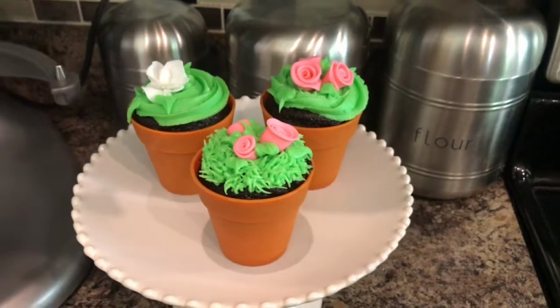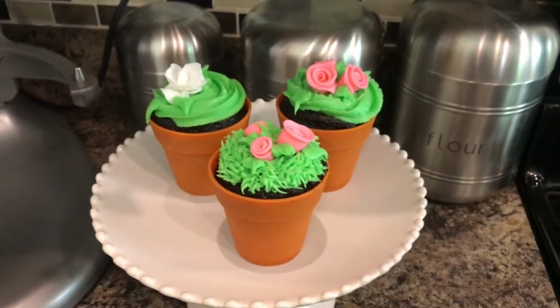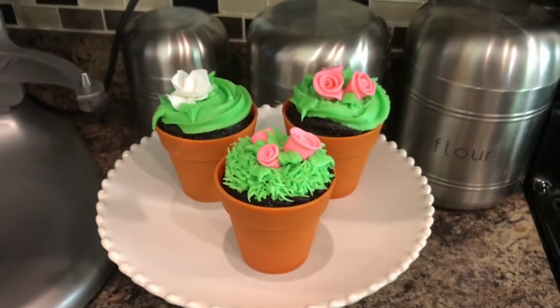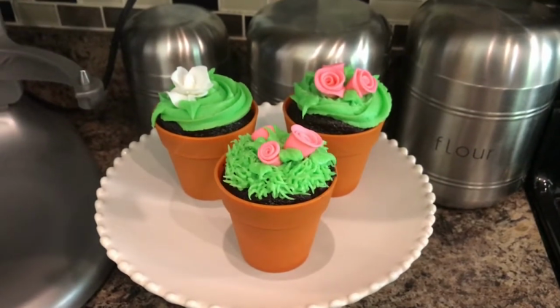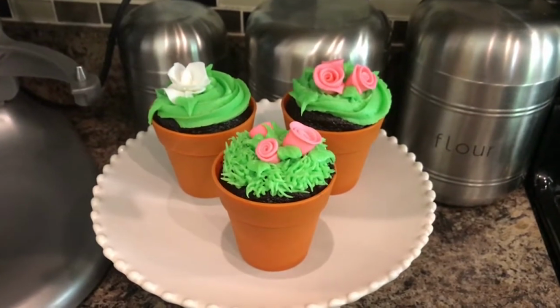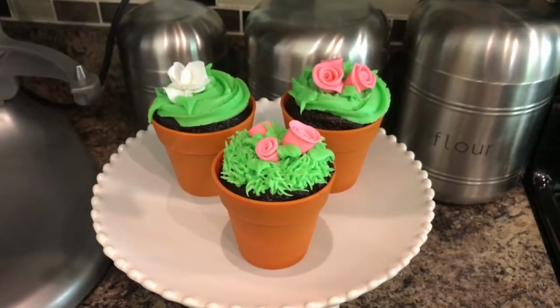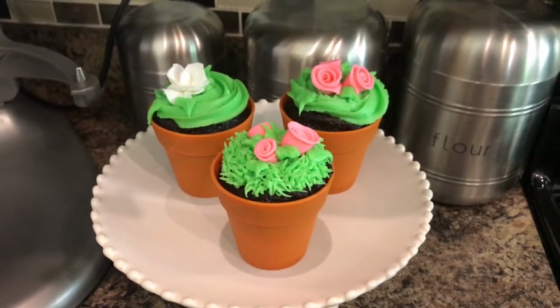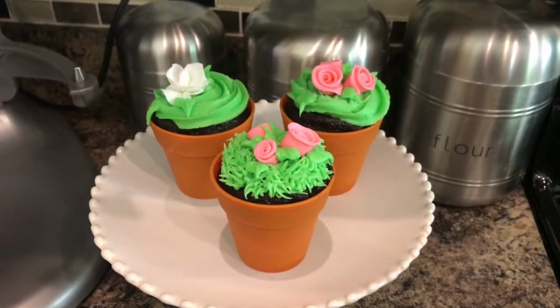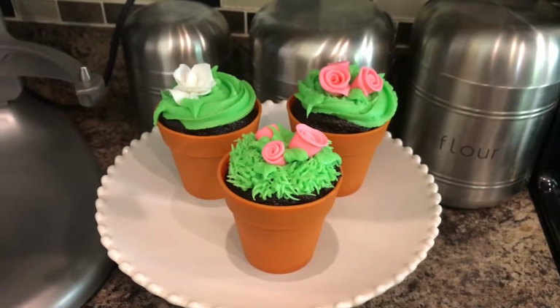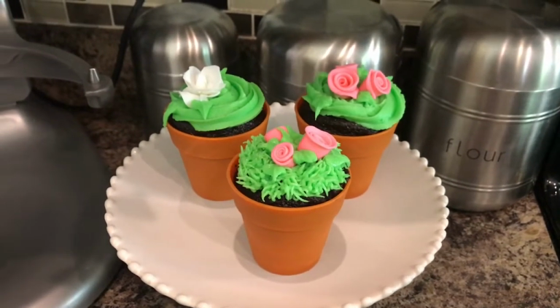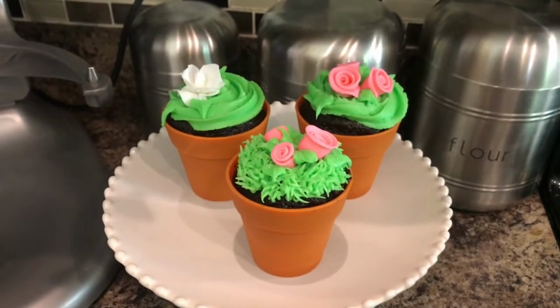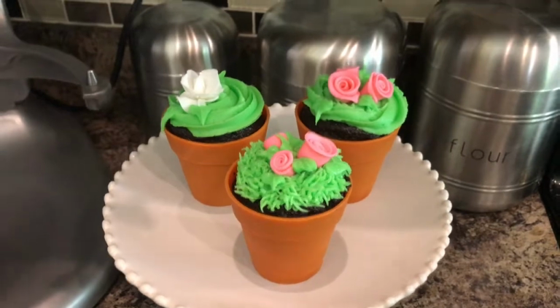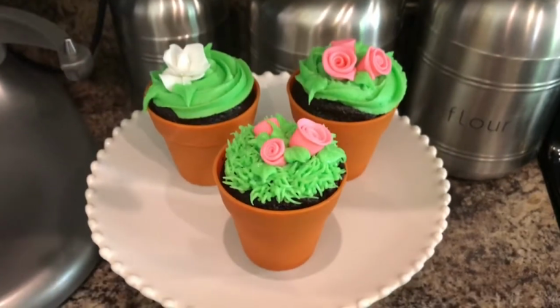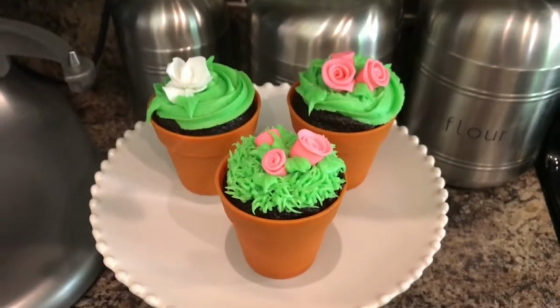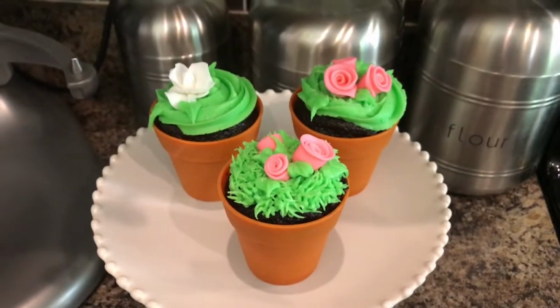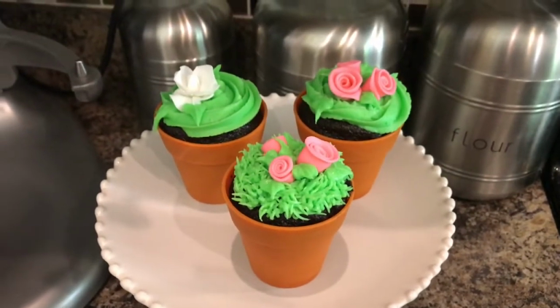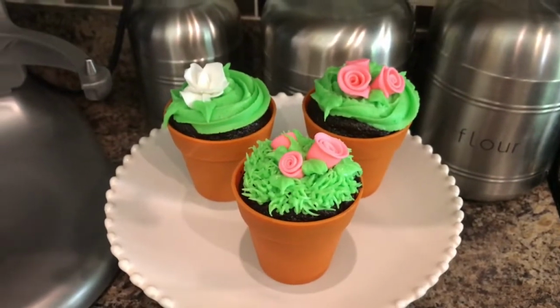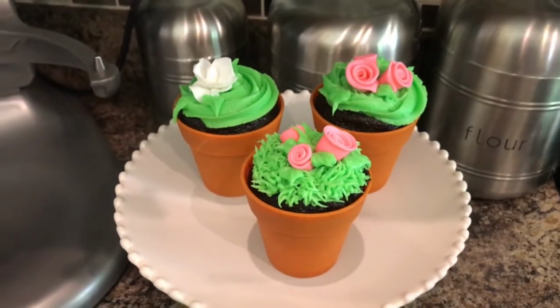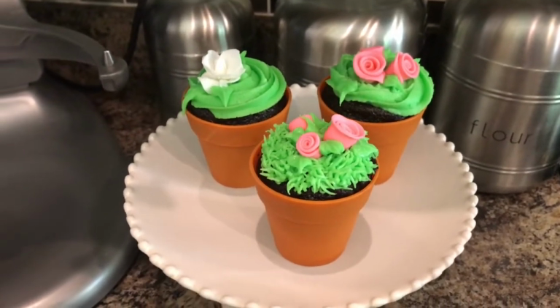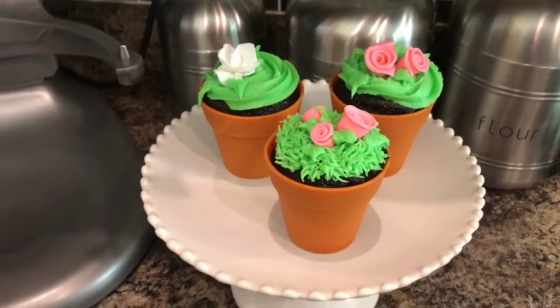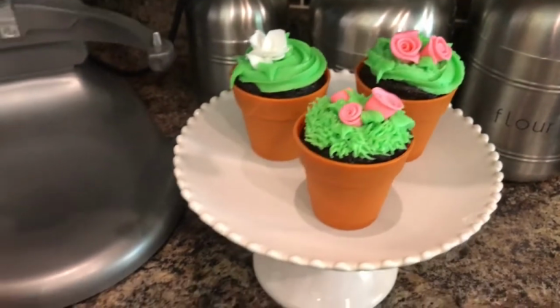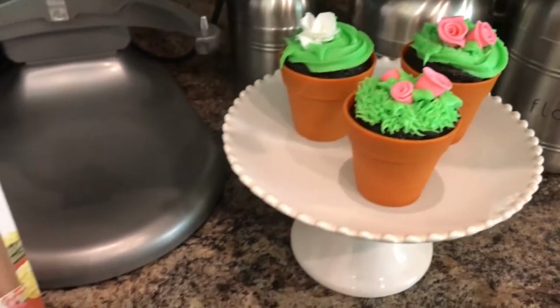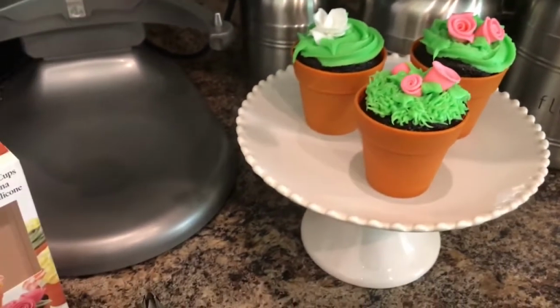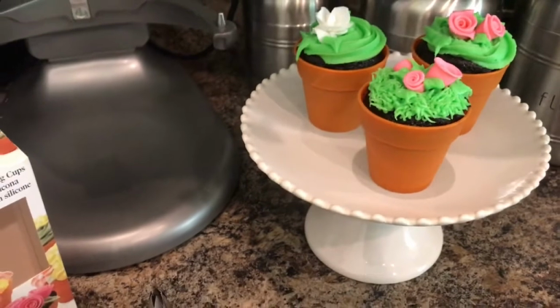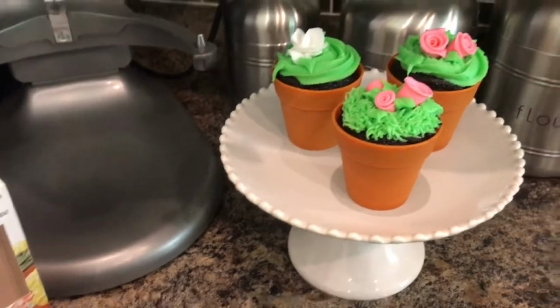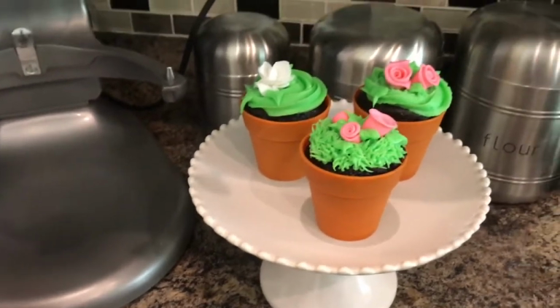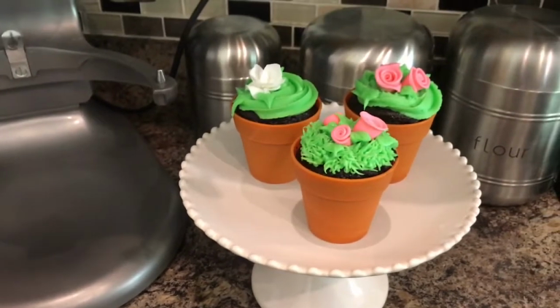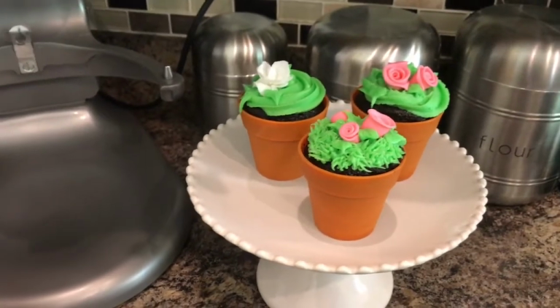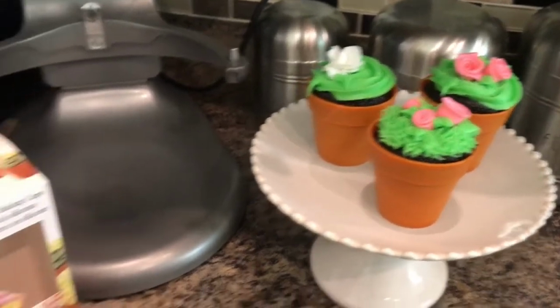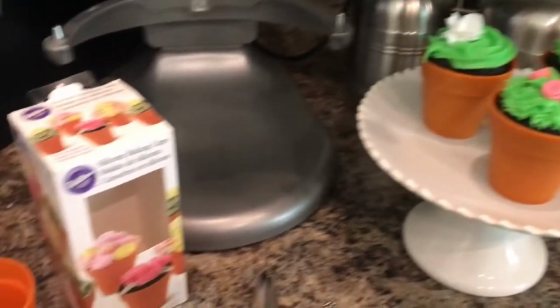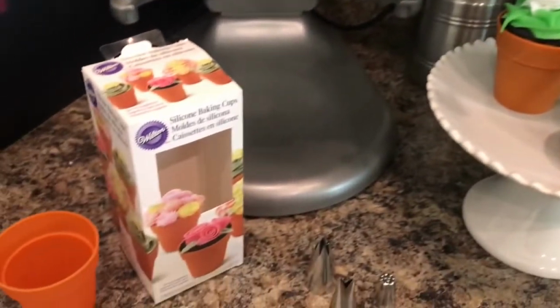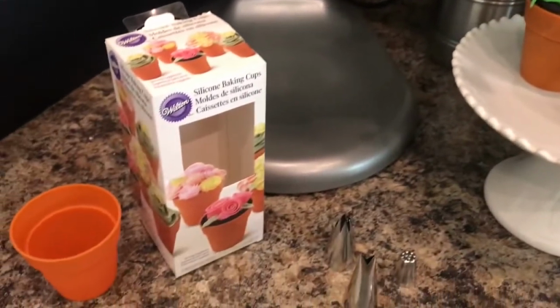Hey everybody! My portion today is to show you a couple different ways to decorate cupcakes. These are the cupcakes that I'm going to show you, but real quick I want to show you the supplies in case you want to order some for your own quarantine fun with your family.